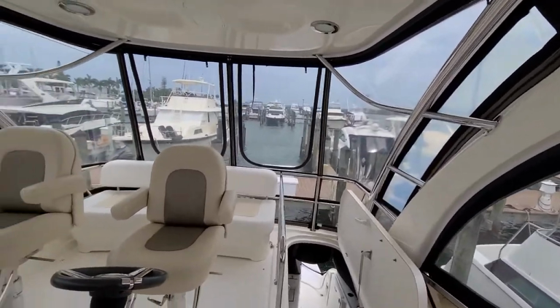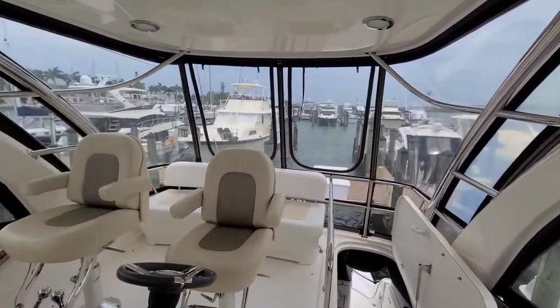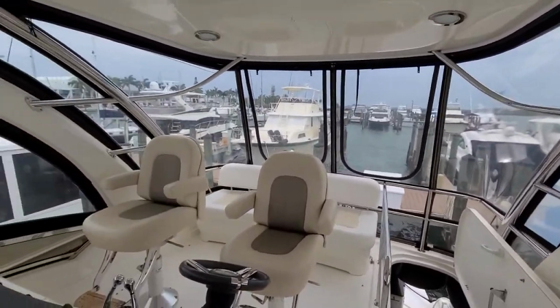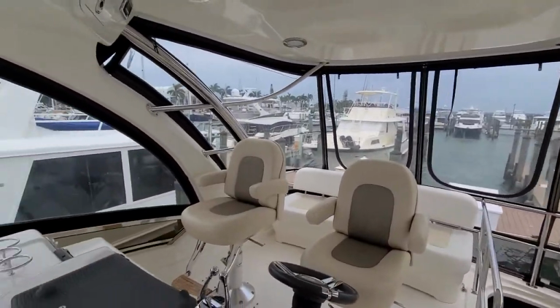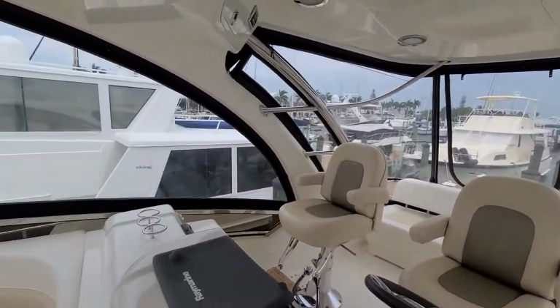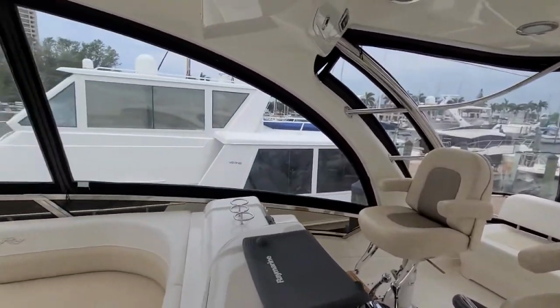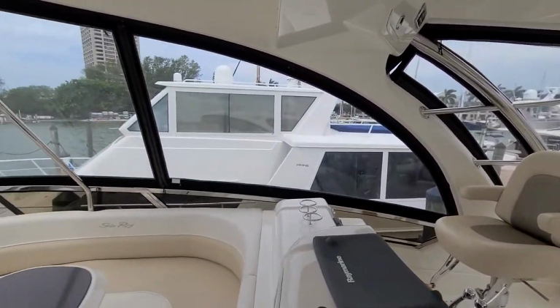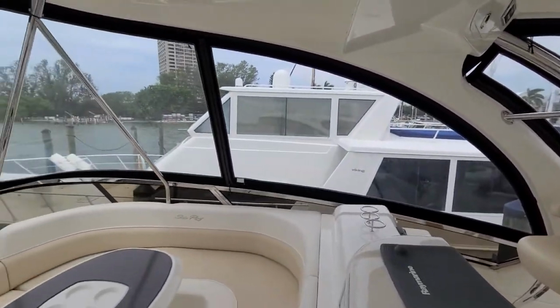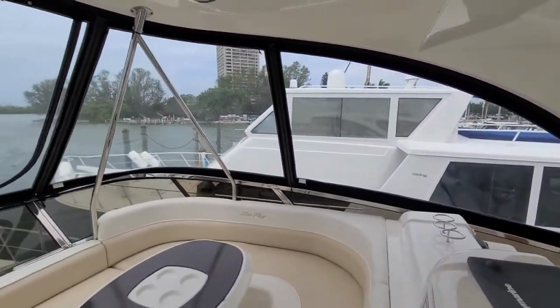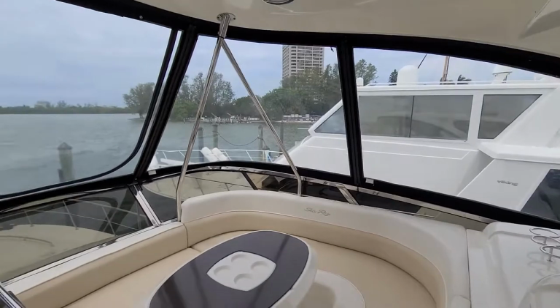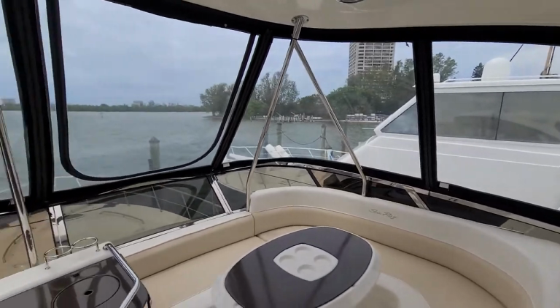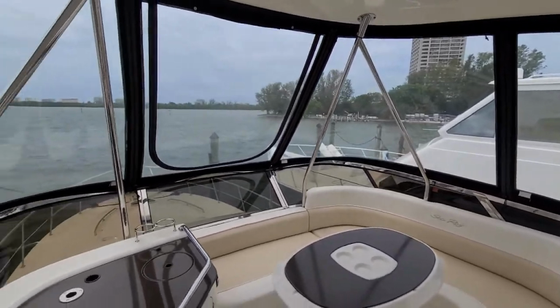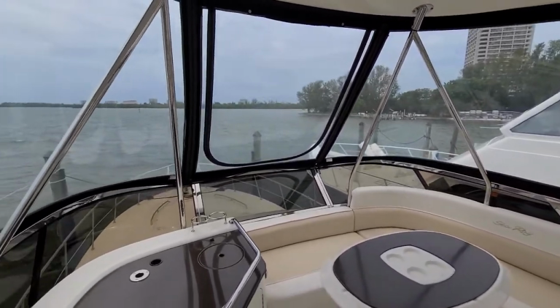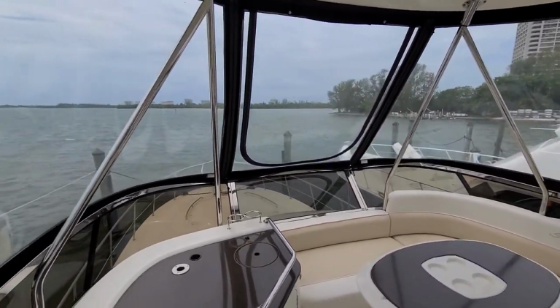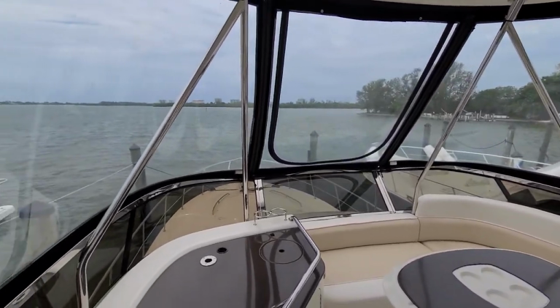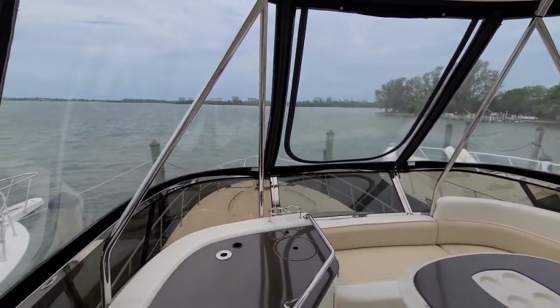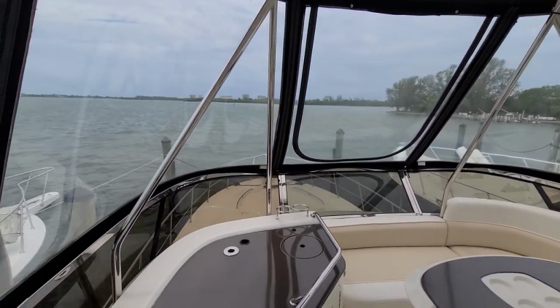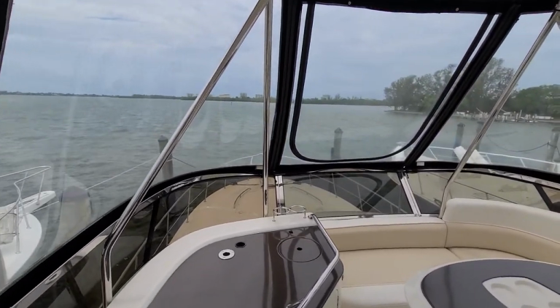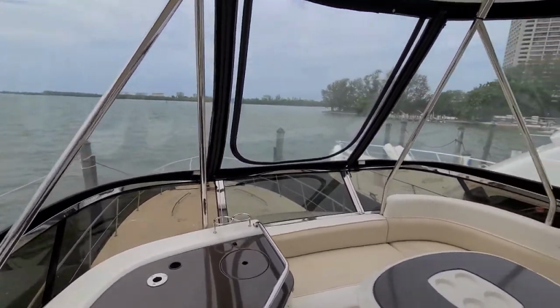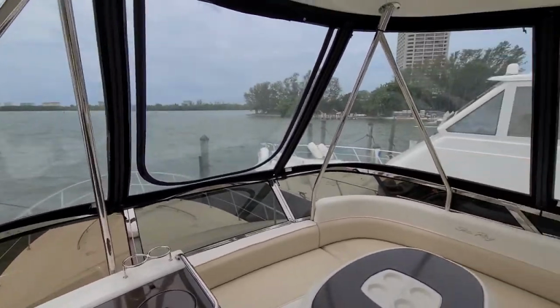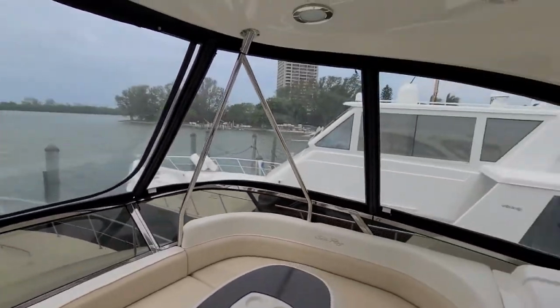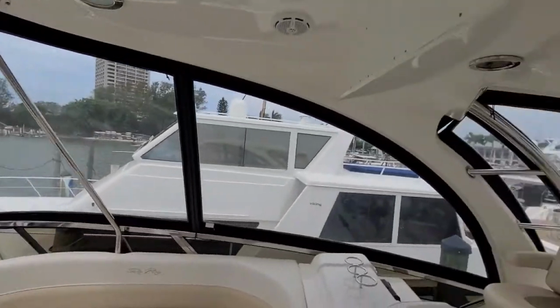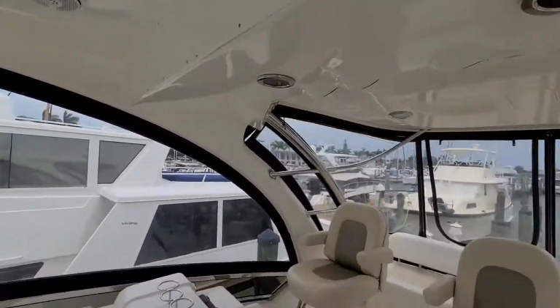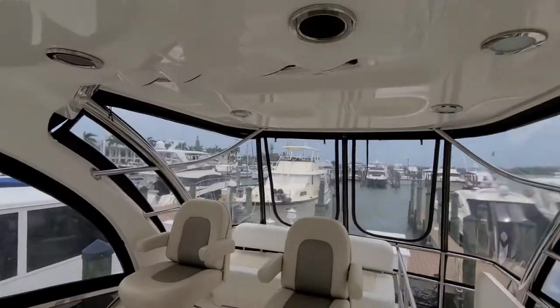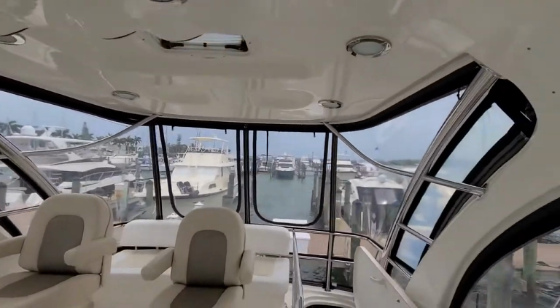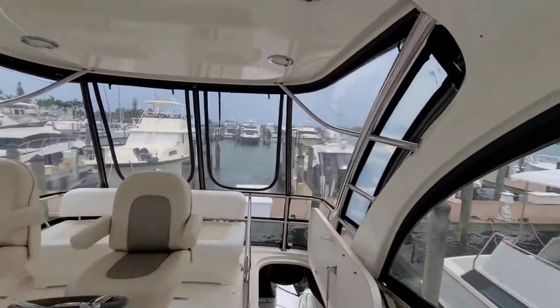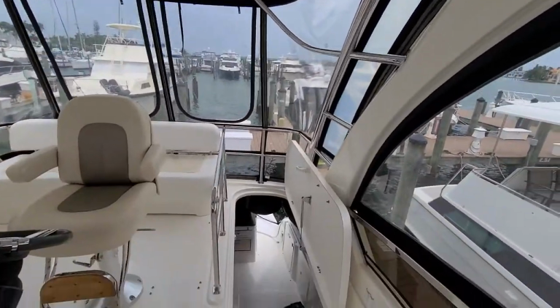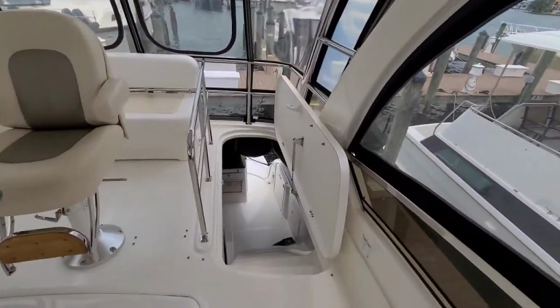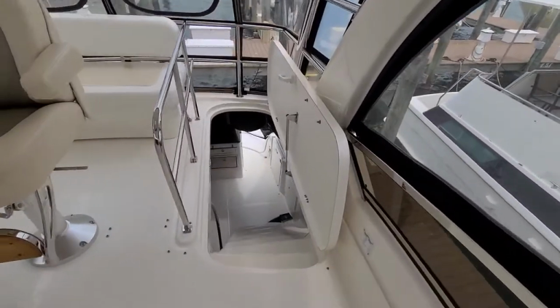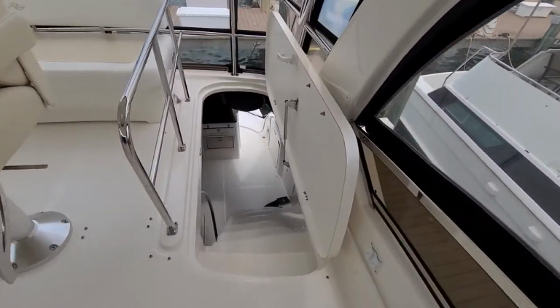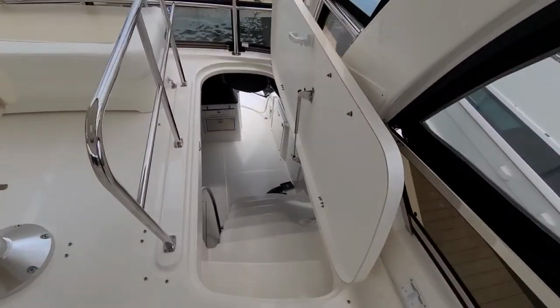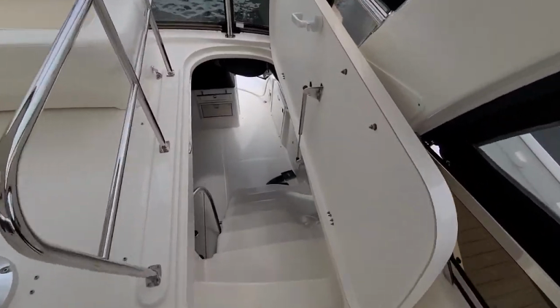Here's a nice entertainment area — plenty of room for family and friends entertaining, with a great view. I'll take you back to the swim platform real quick.